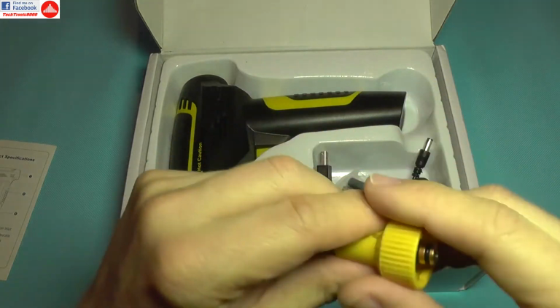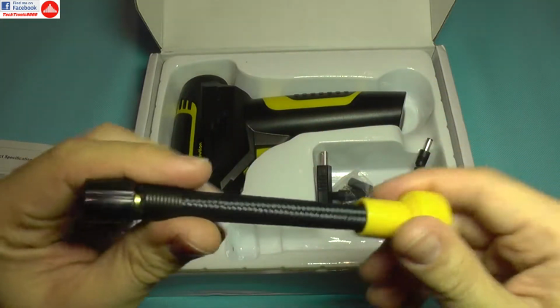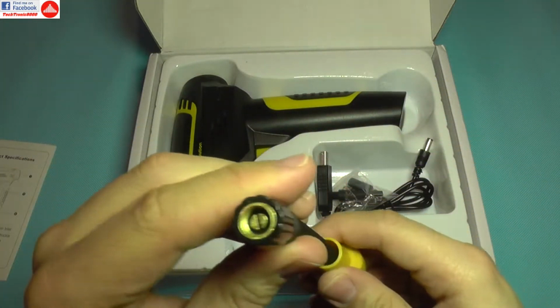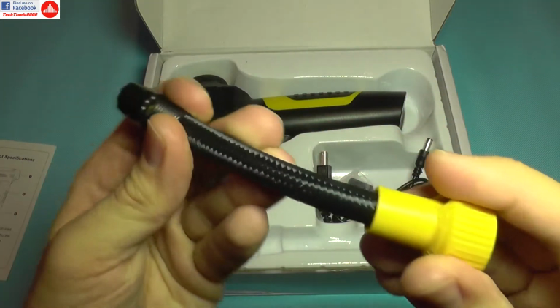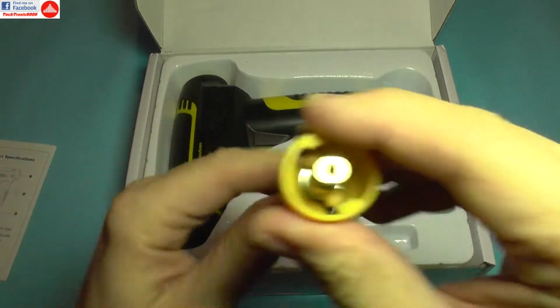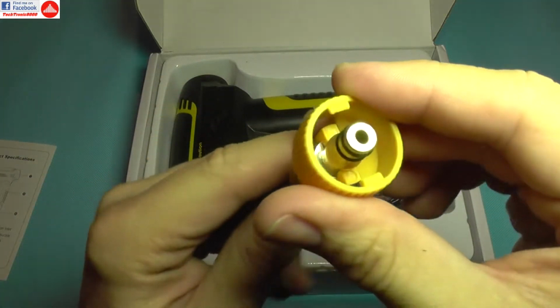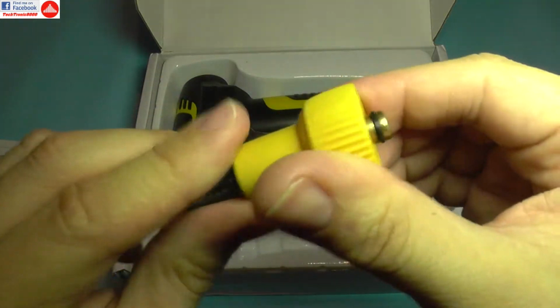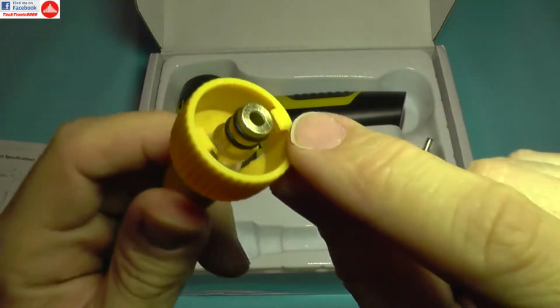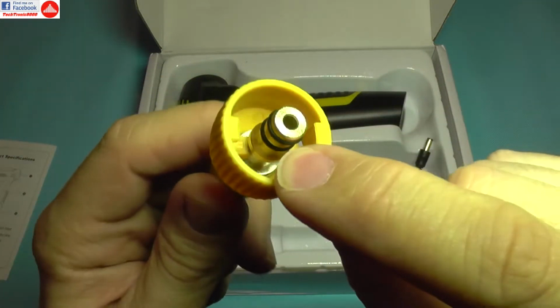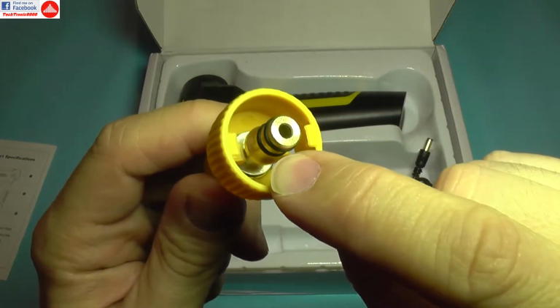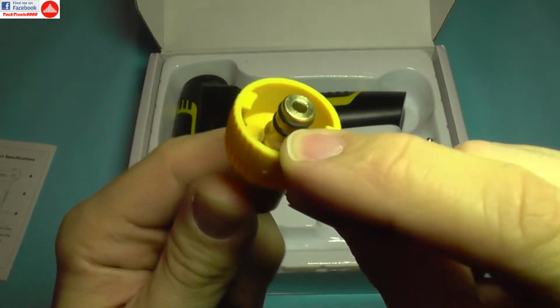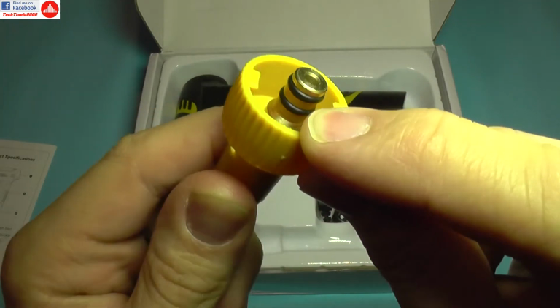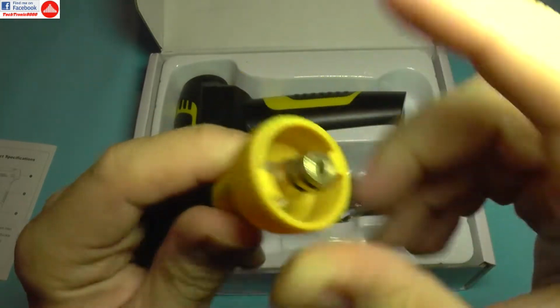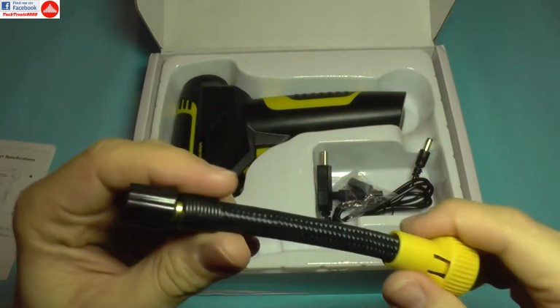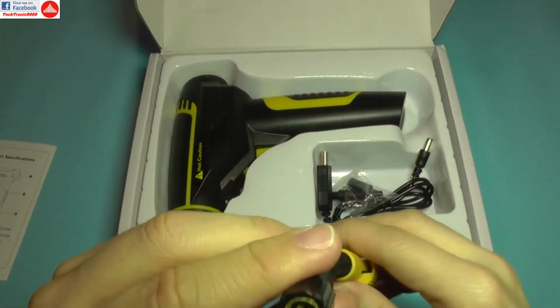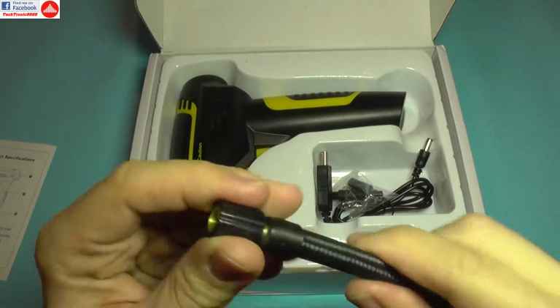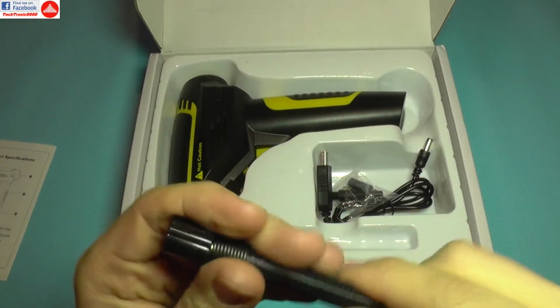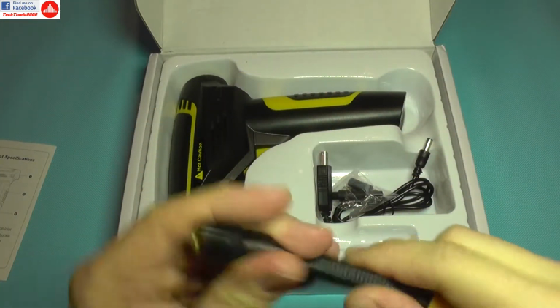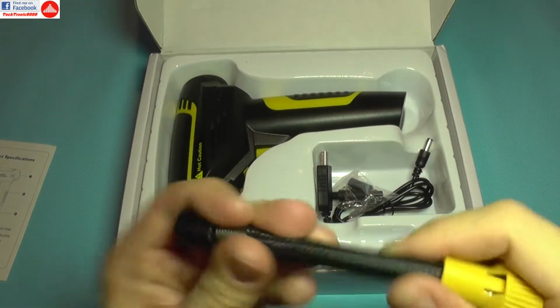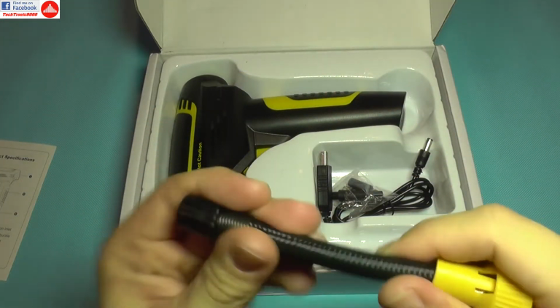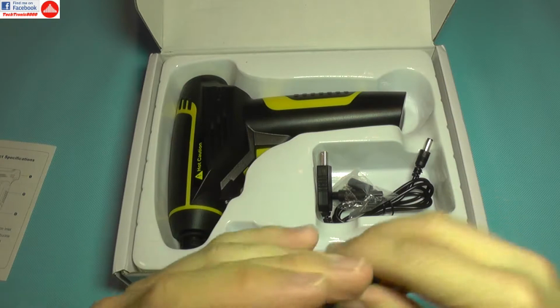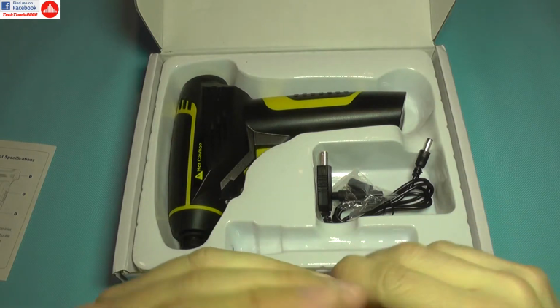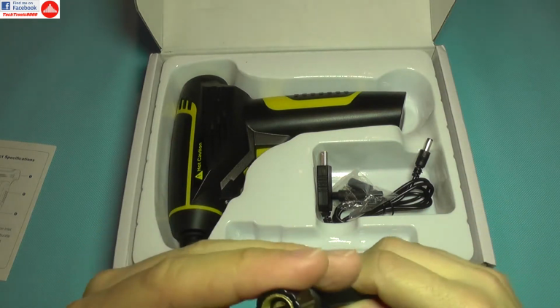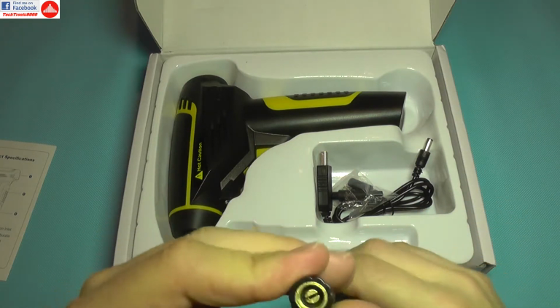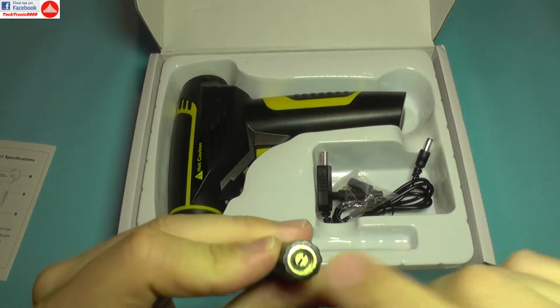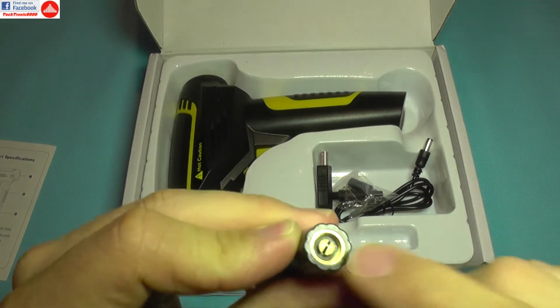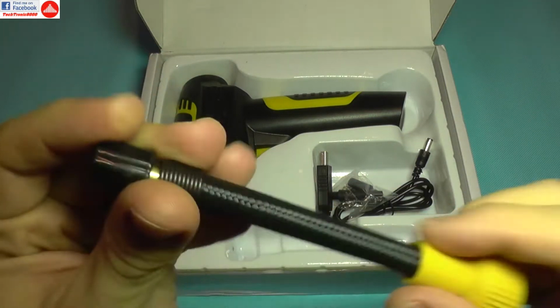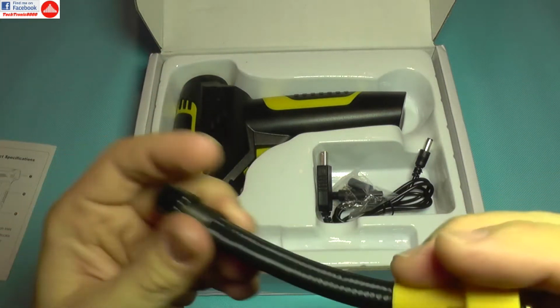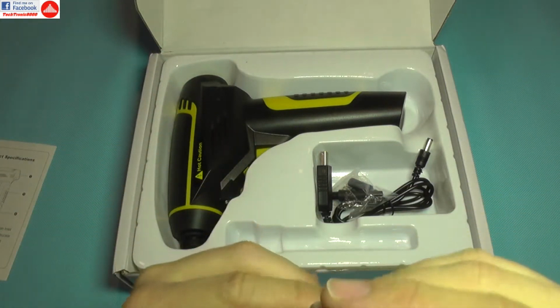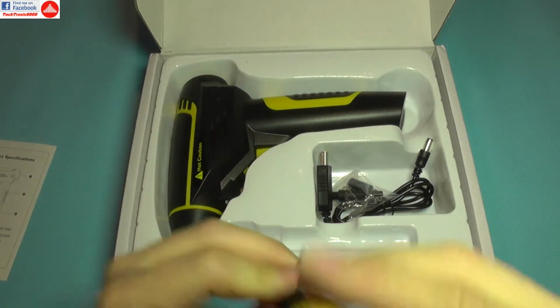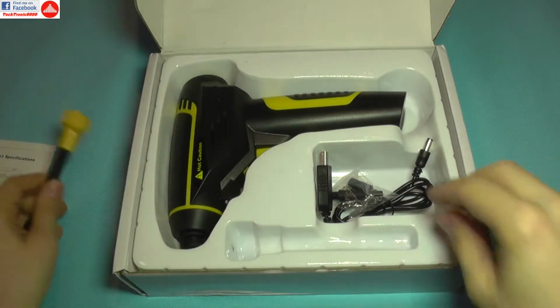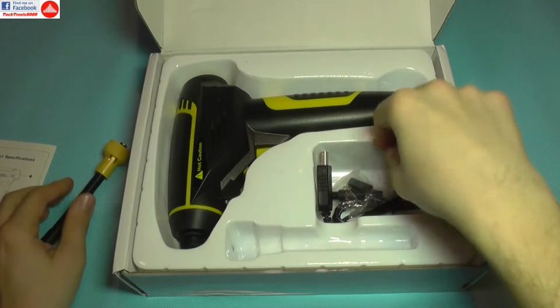We have this nice adapter hose with two O-rings — it looks pretty good, pretty well made. There's a metal insert, so this should be rather durable.